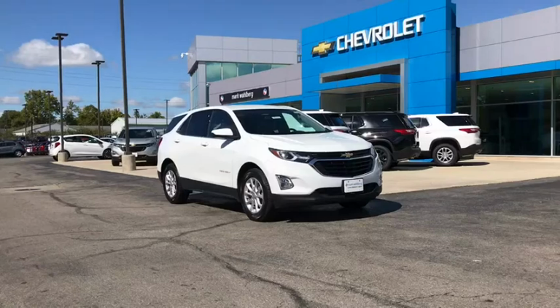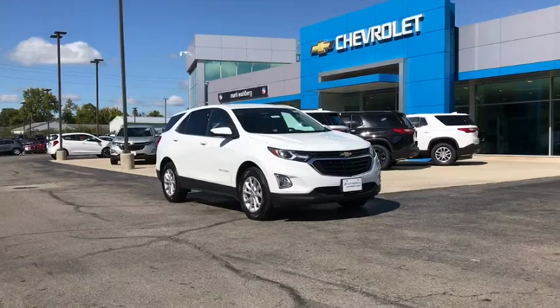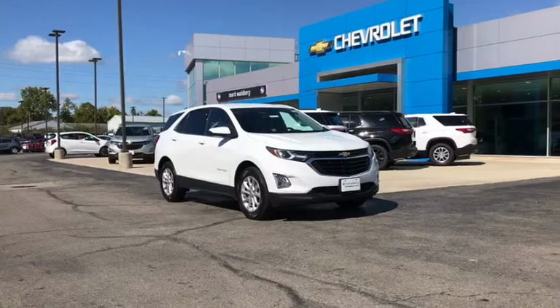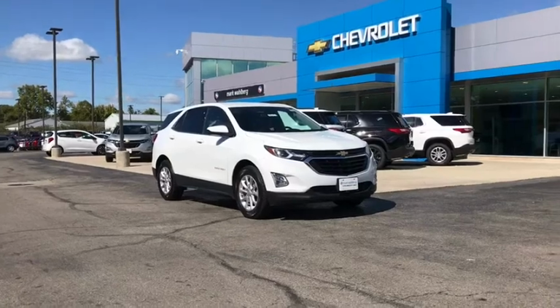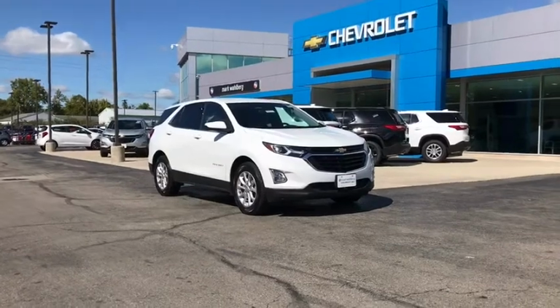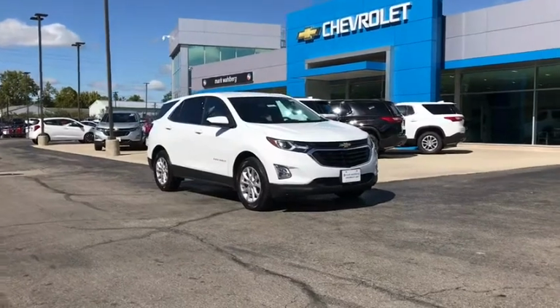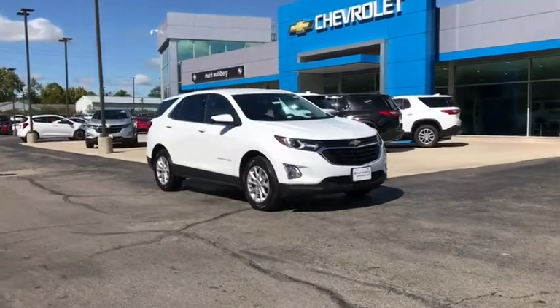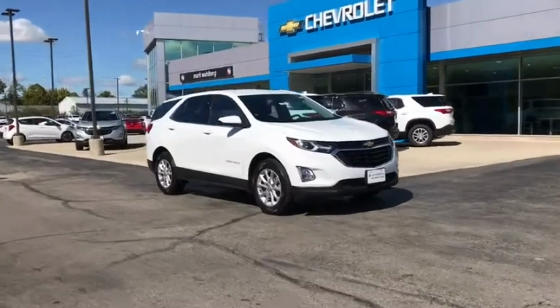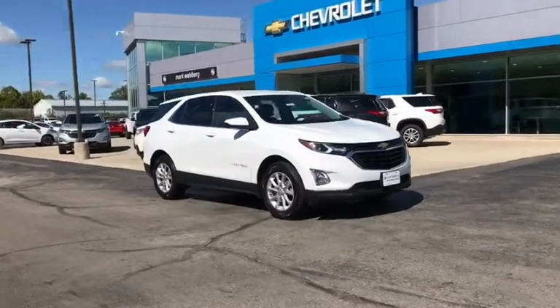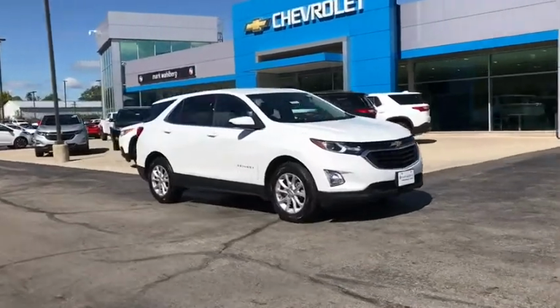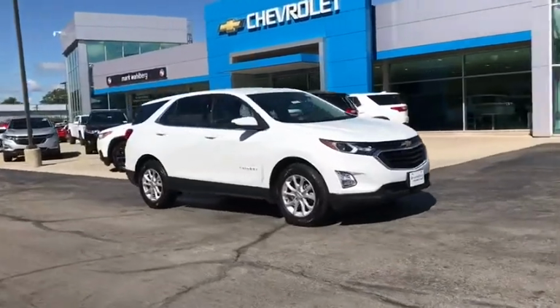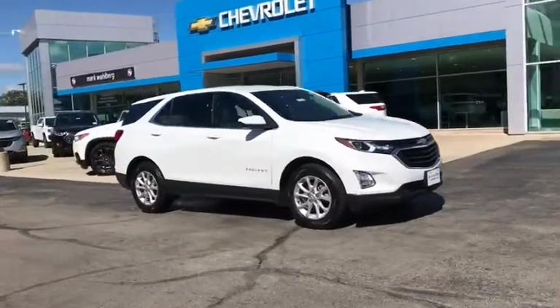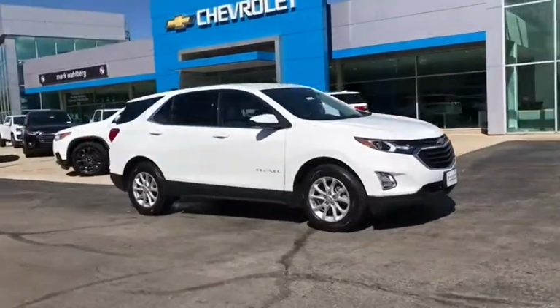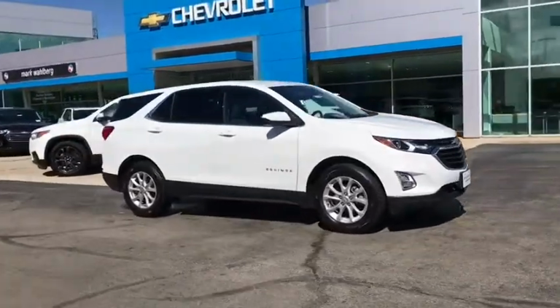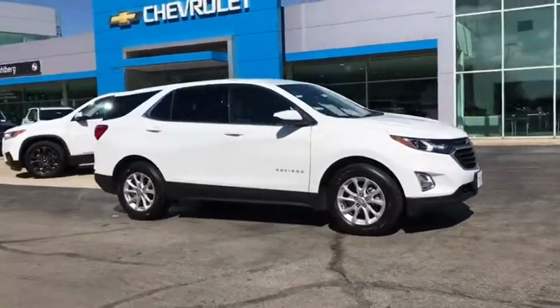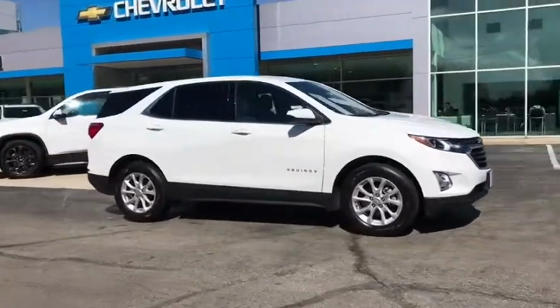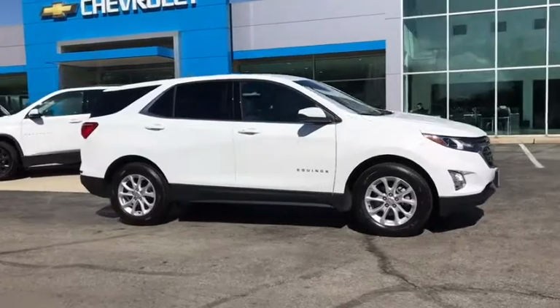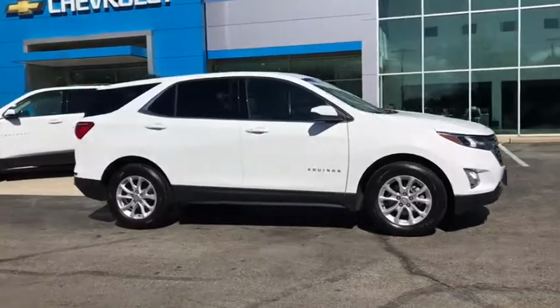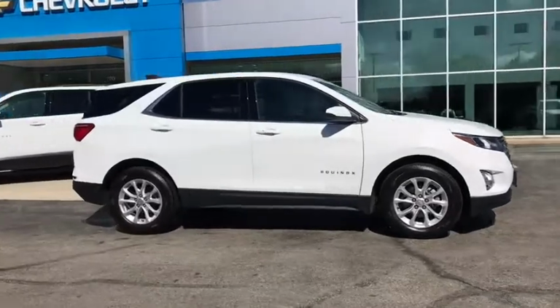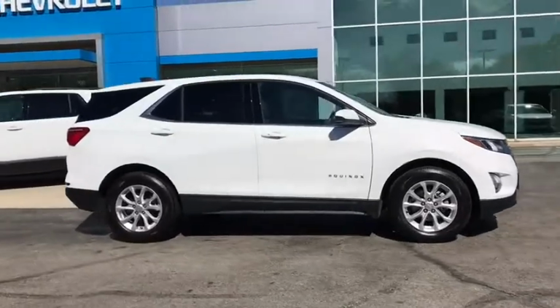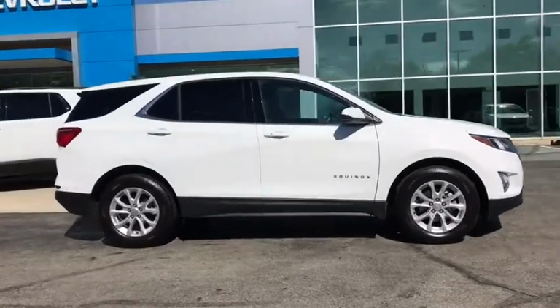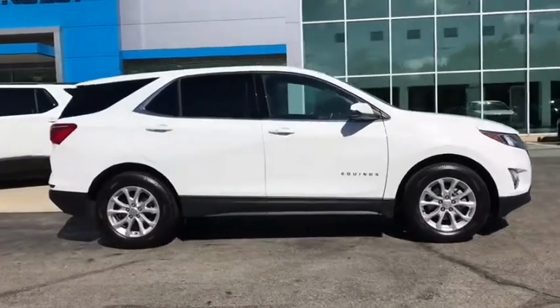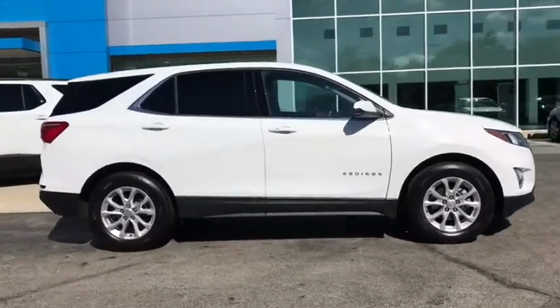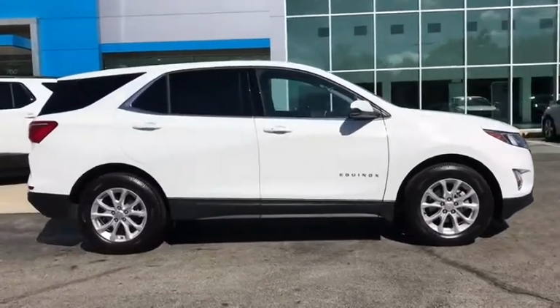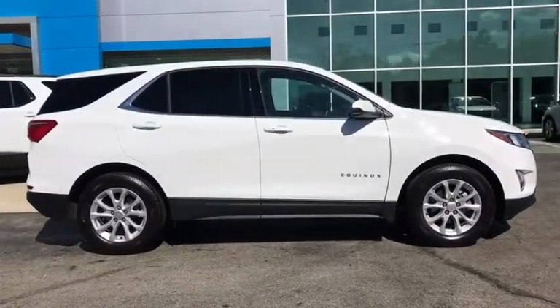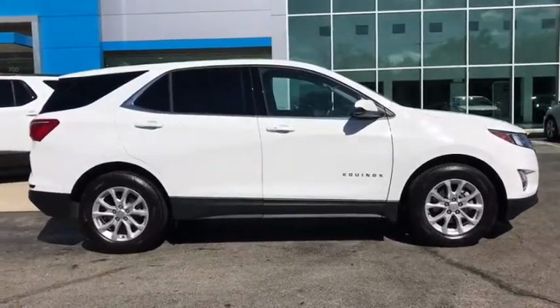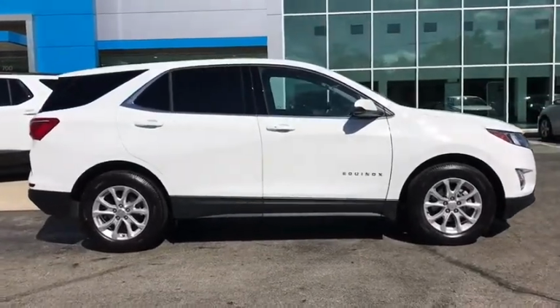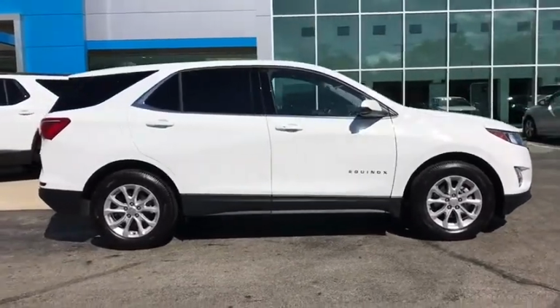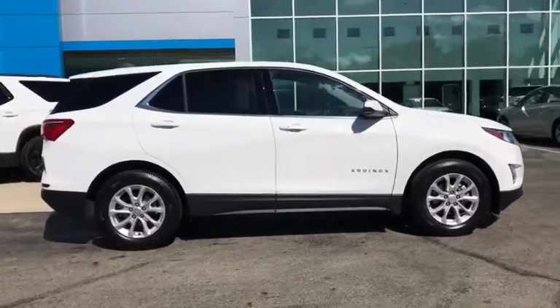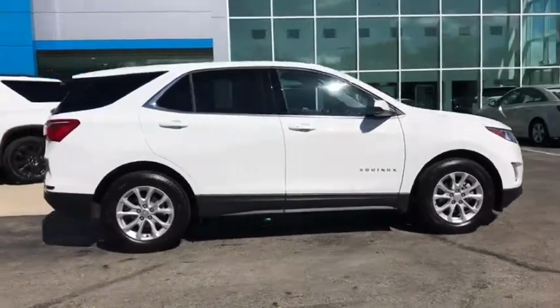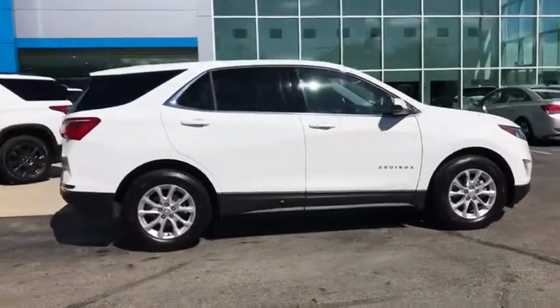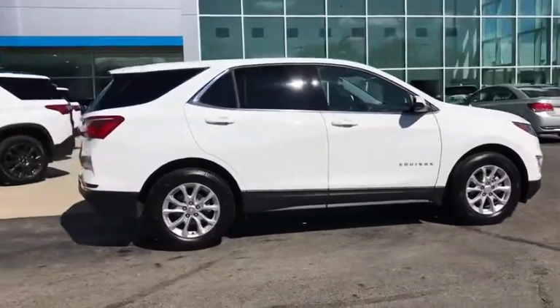Stop by and take a look at the 2020 Chevrolet Equinox. Fuel efficiency, safety, and value — that equals the Chevy Equinox. Here are some of this vehicle's great options.